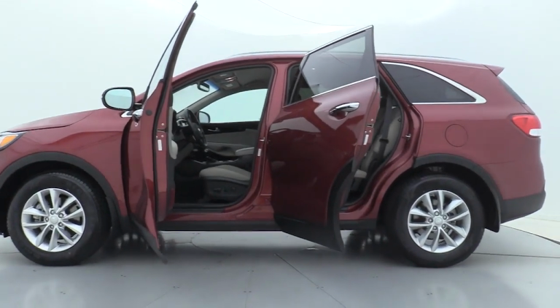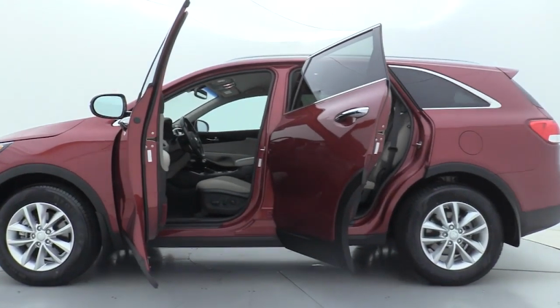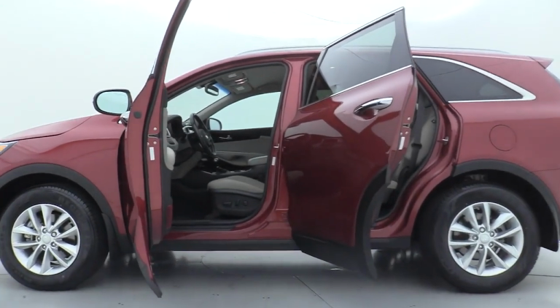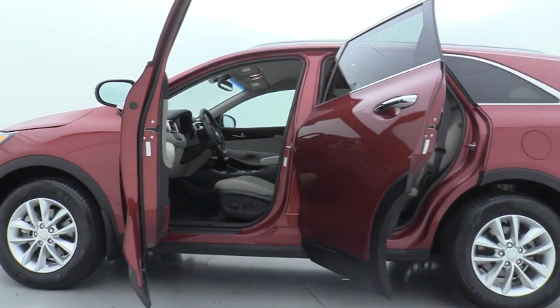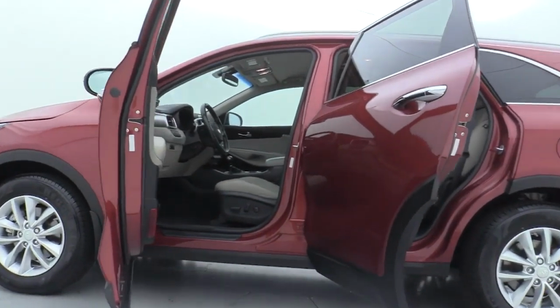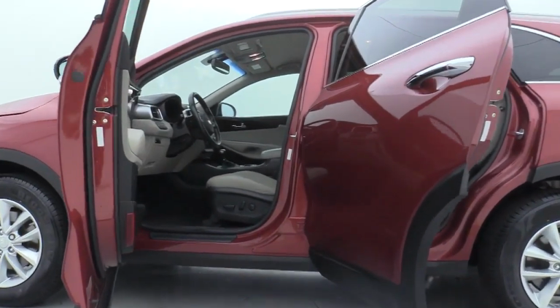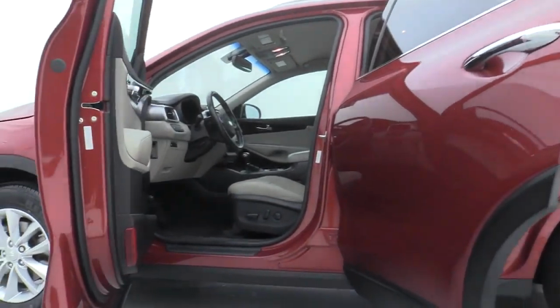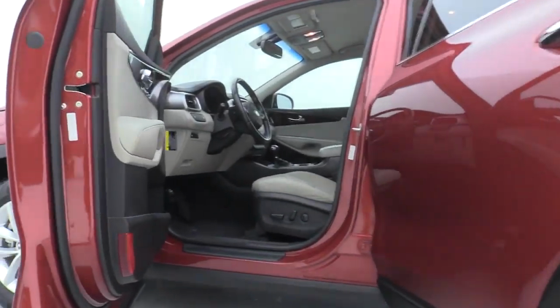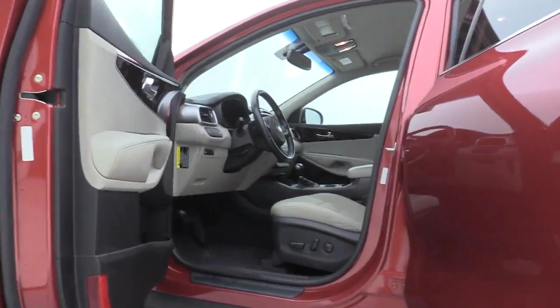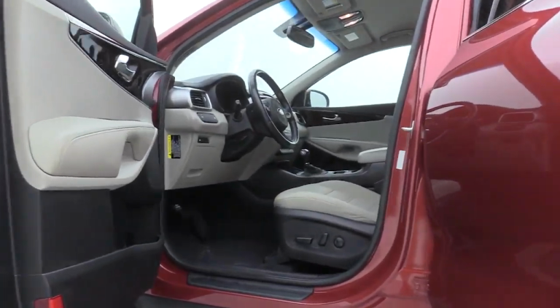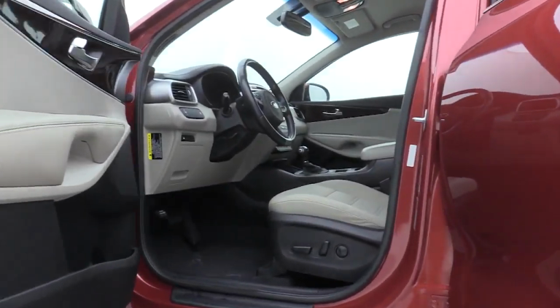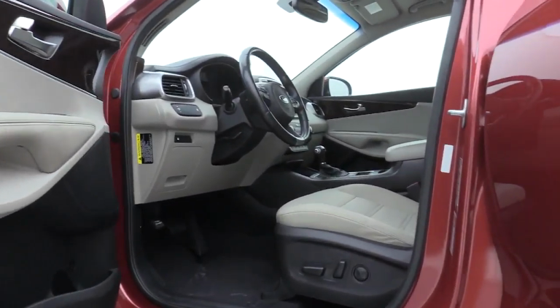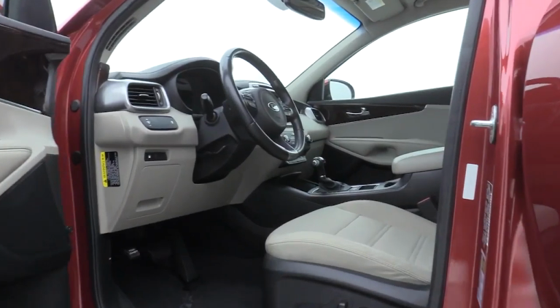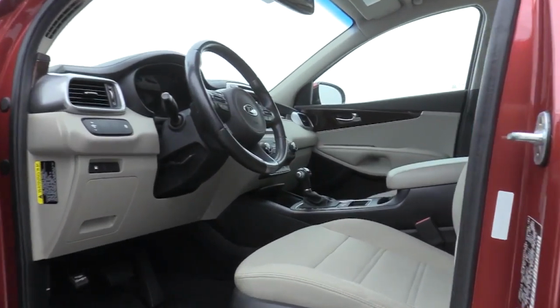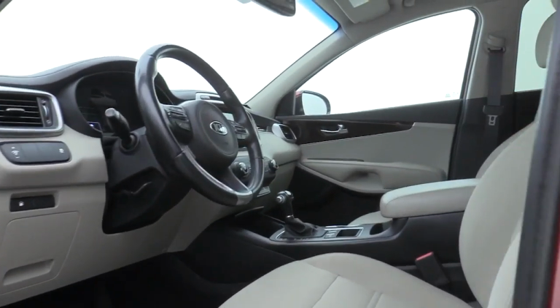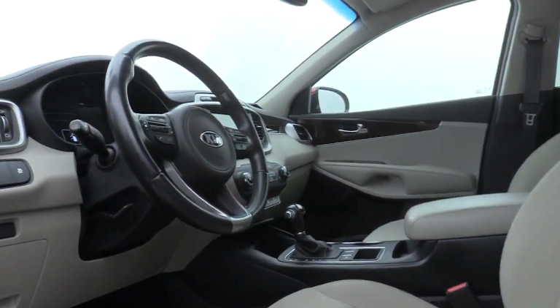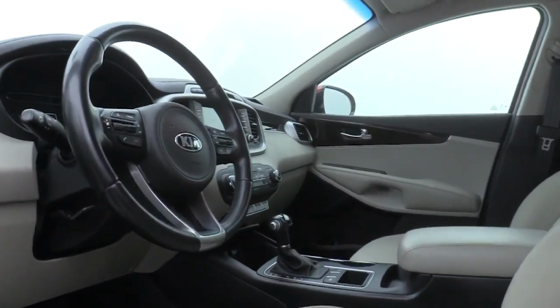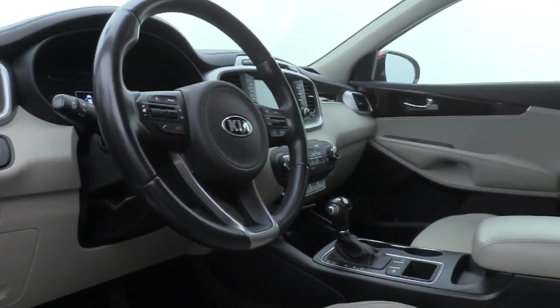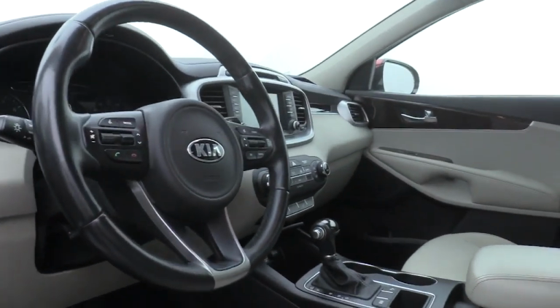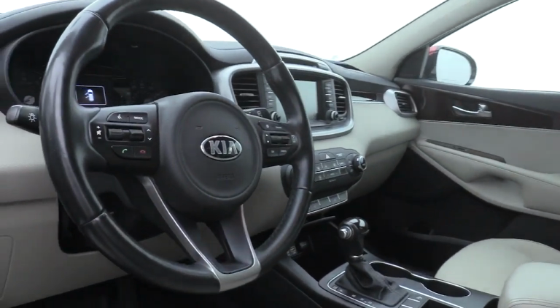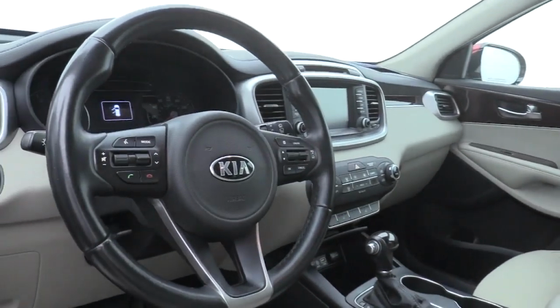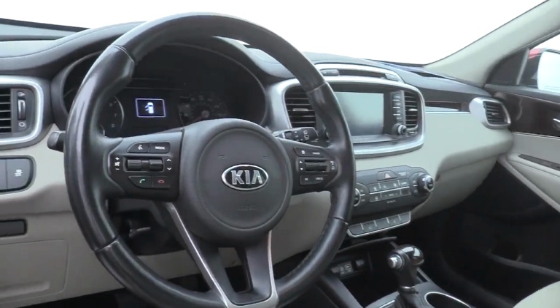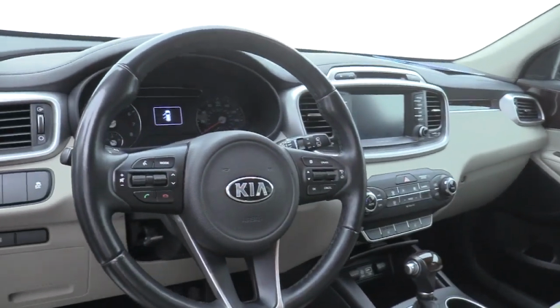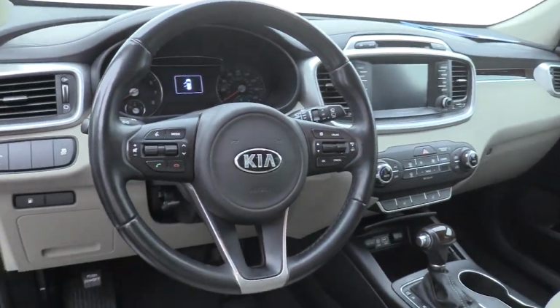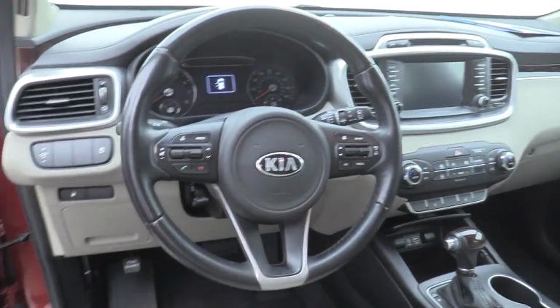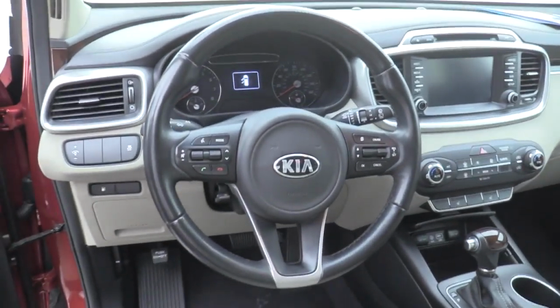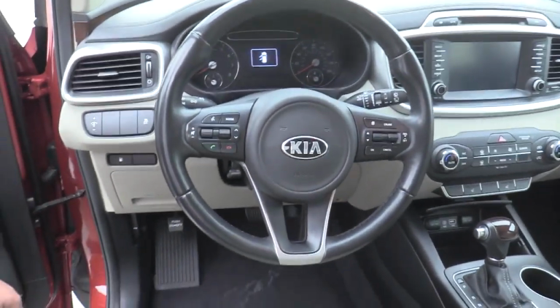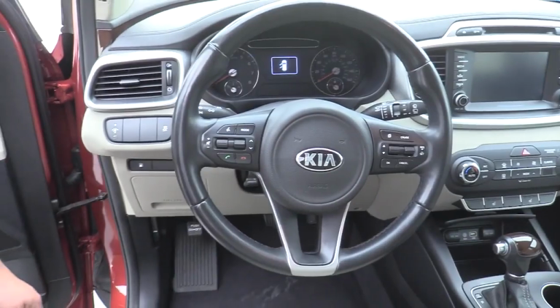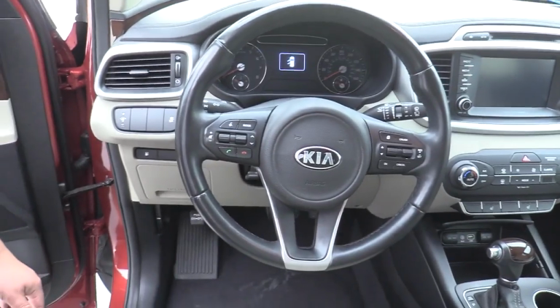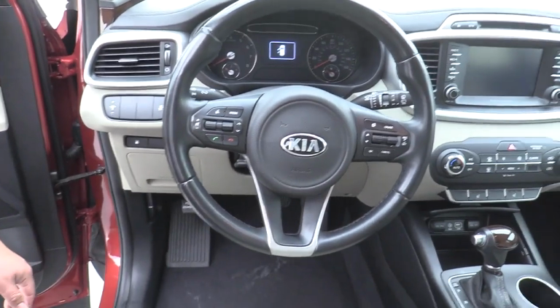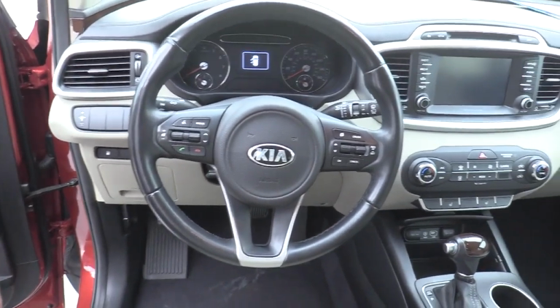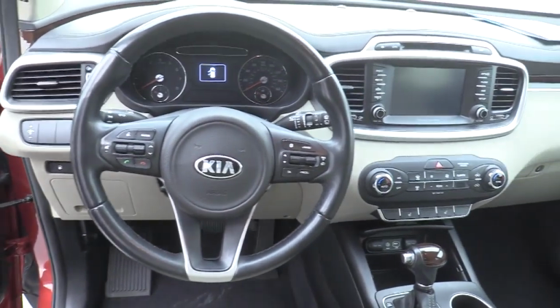Premium wheels, heated seats, traction control, dual airbags, Bluetooth, alloy wheels, power steering, four-wheel disc brakes, power windows, electronic stability control.